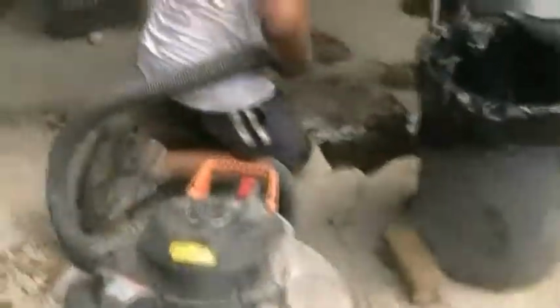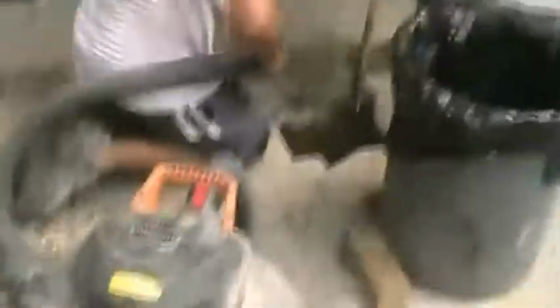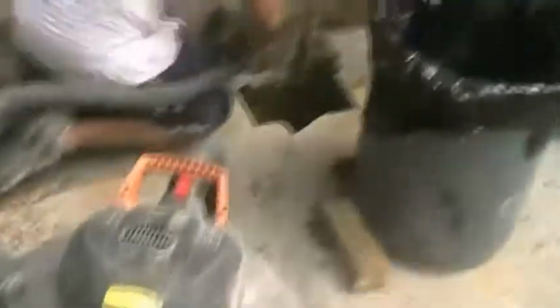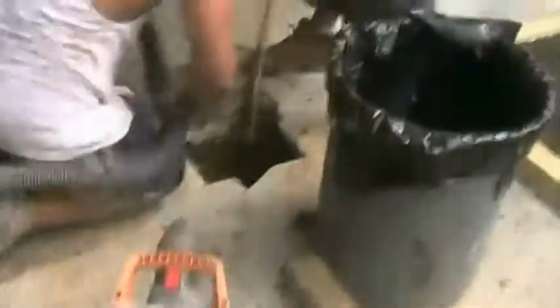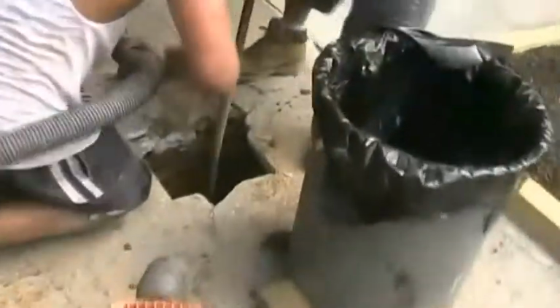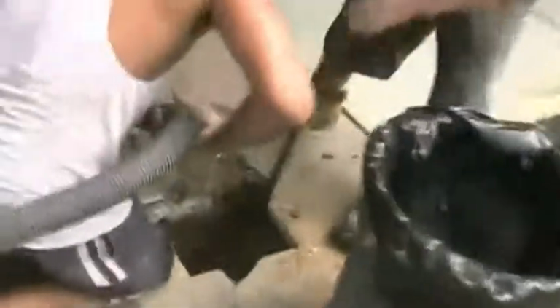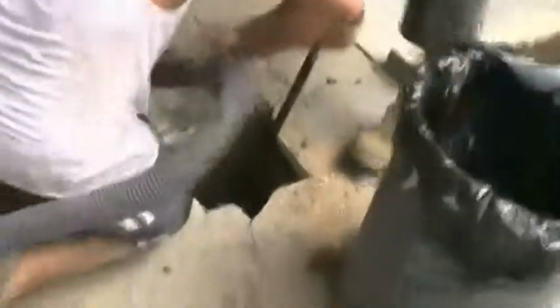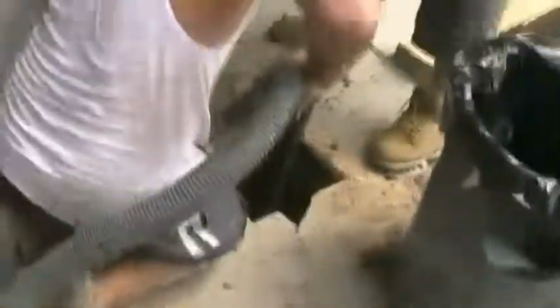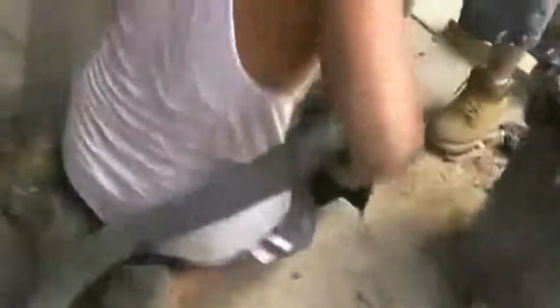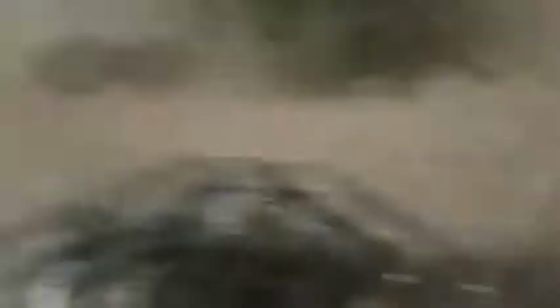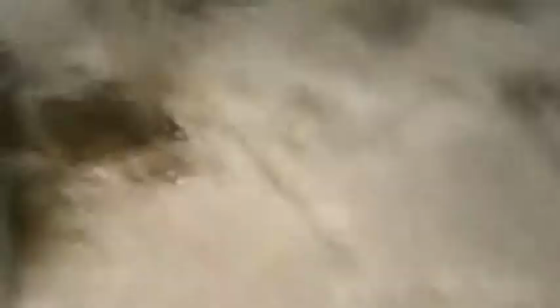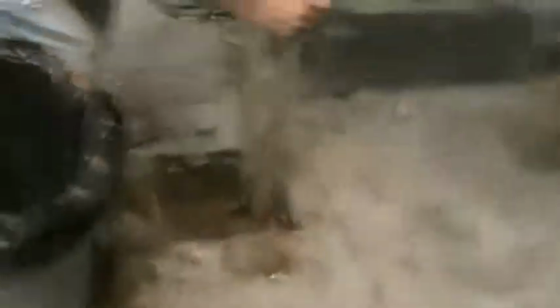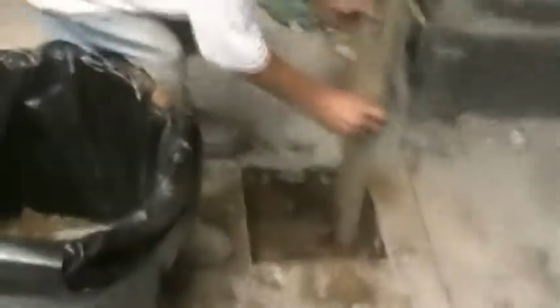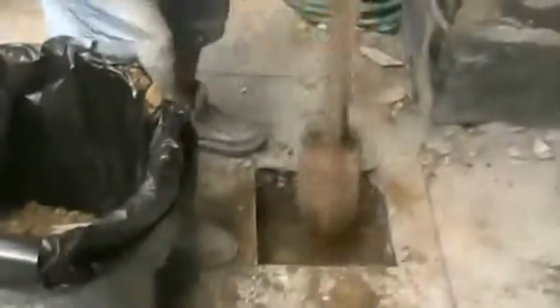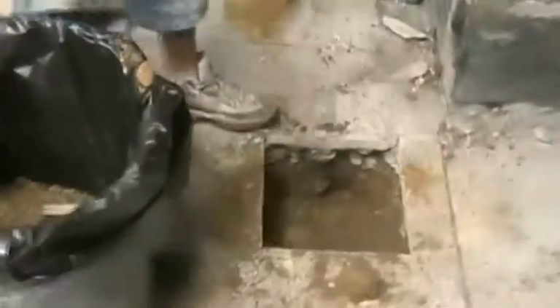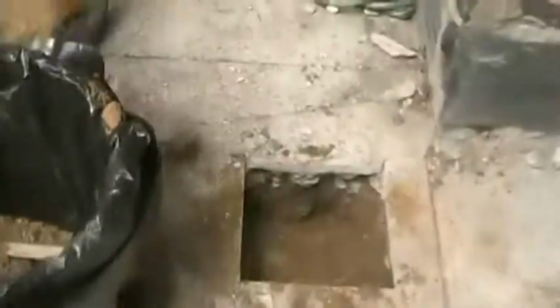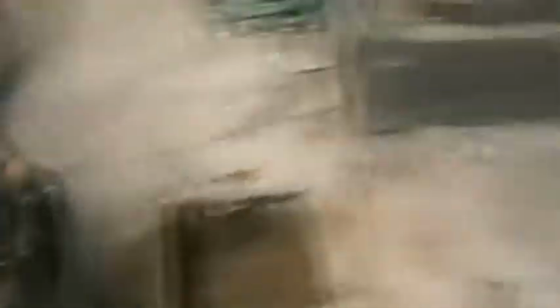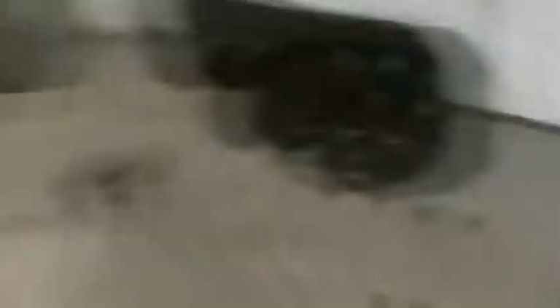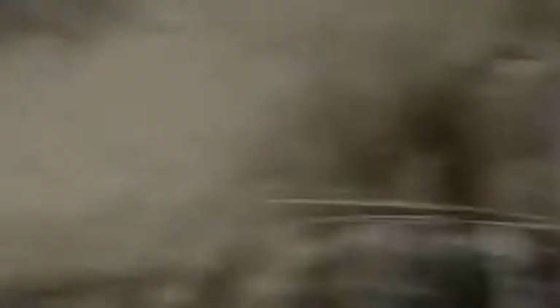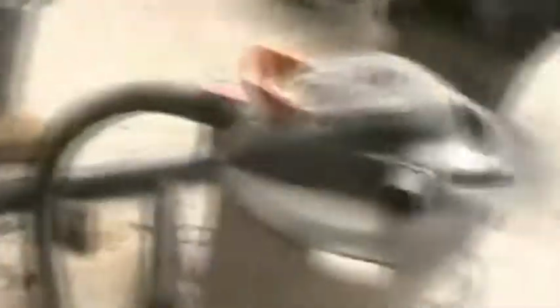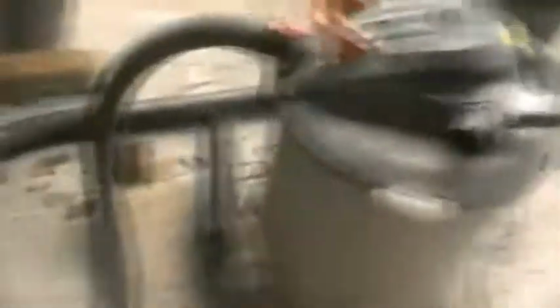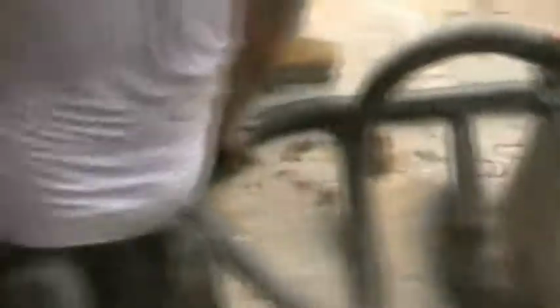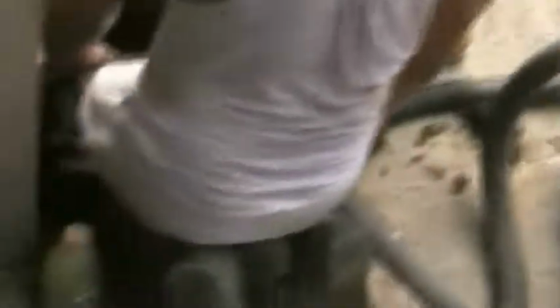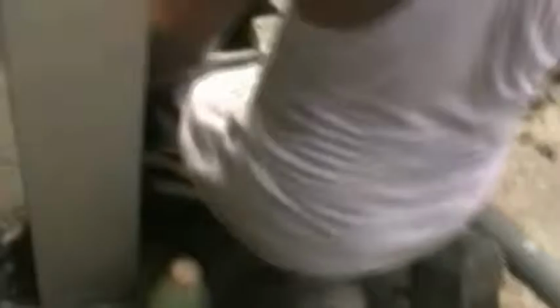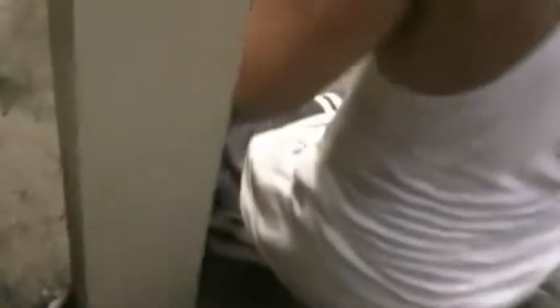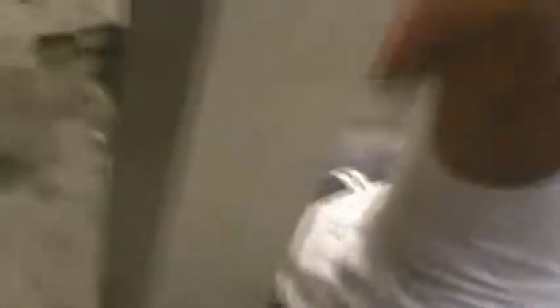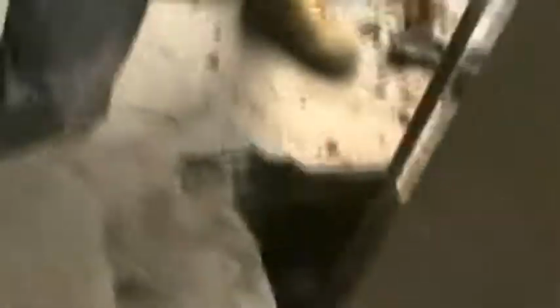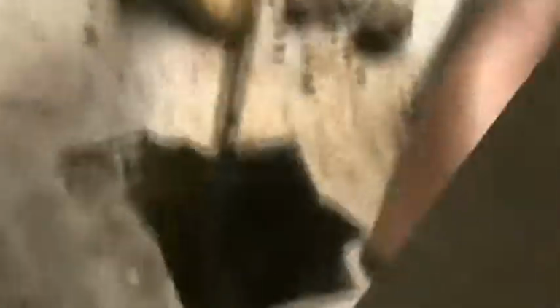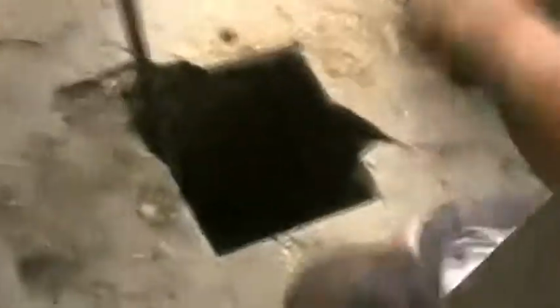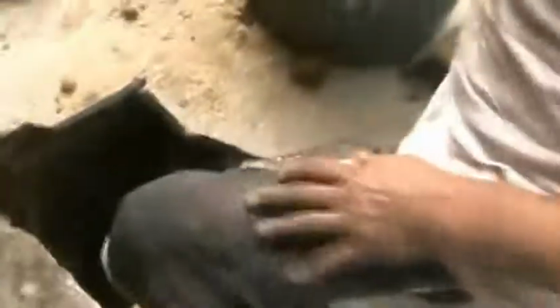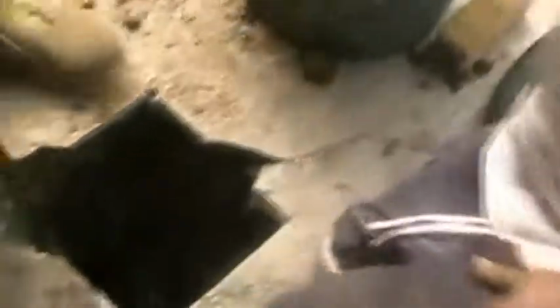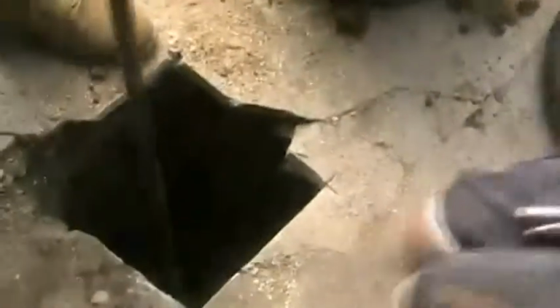We find out it's more effective with the post hole digger, and then we use the heavy stop sack to clean everything out.